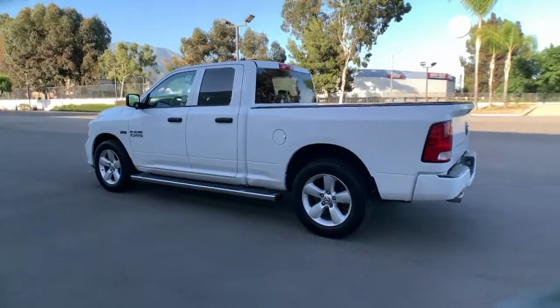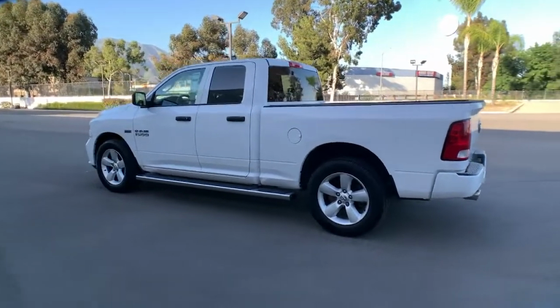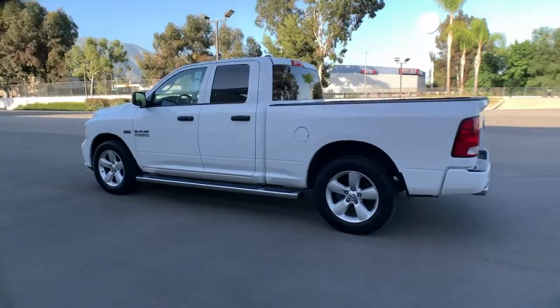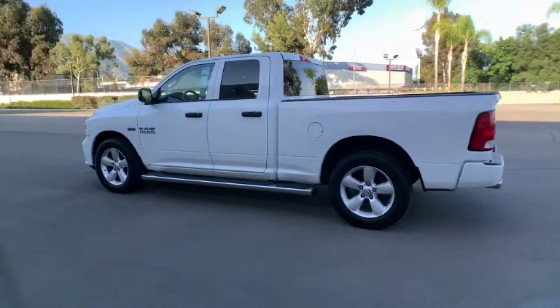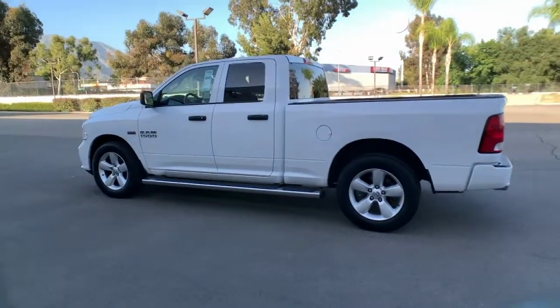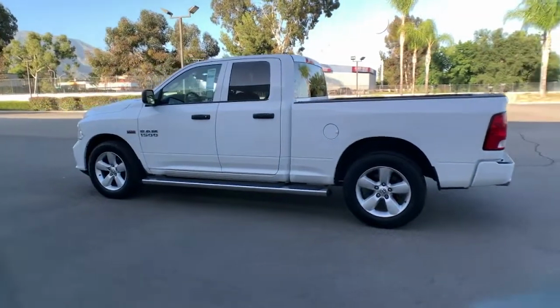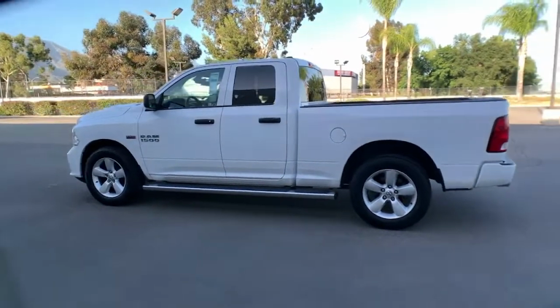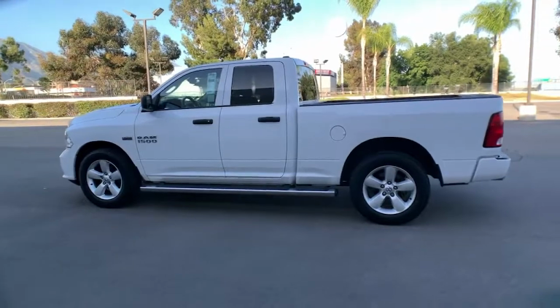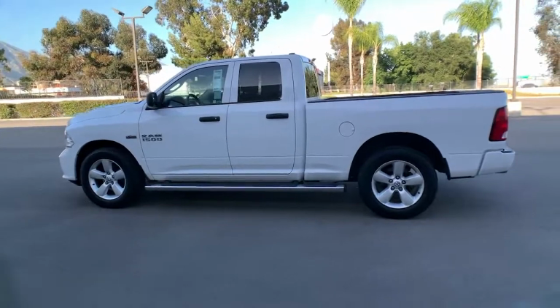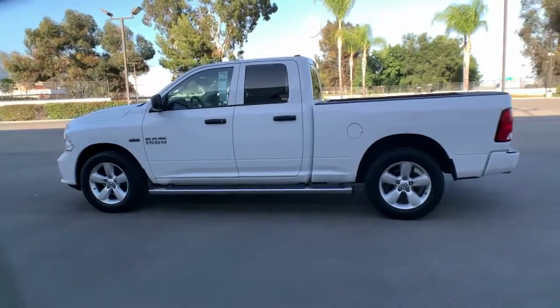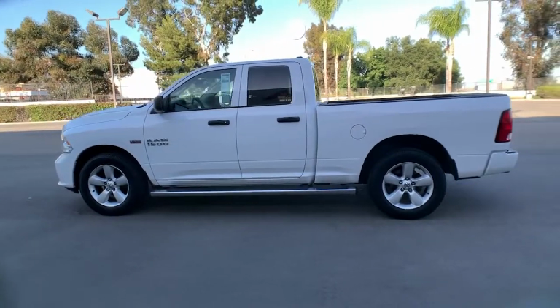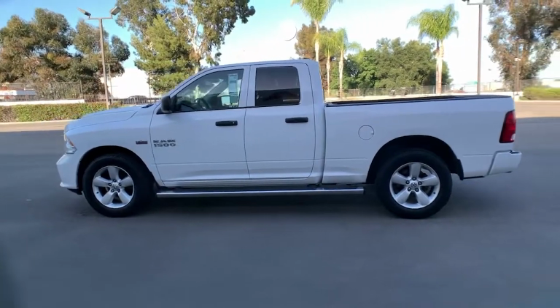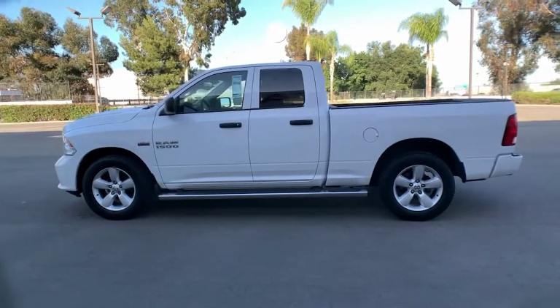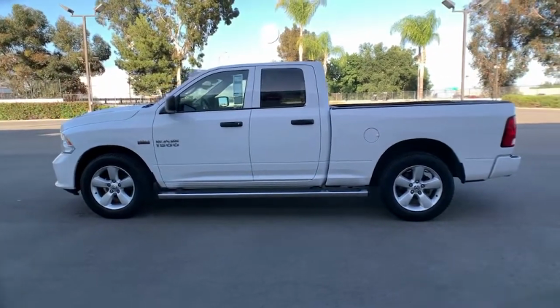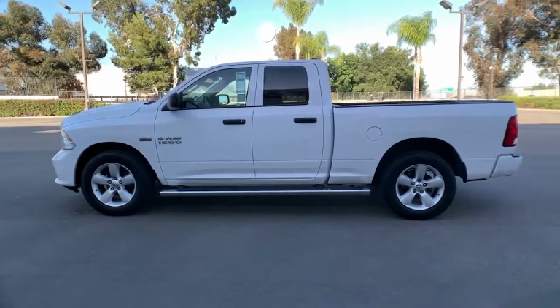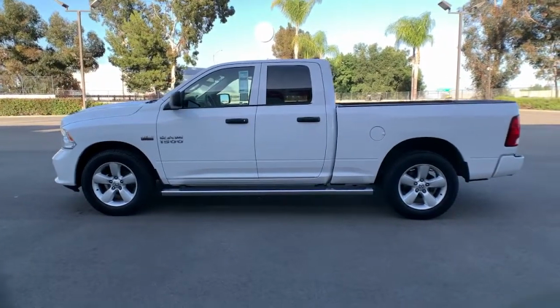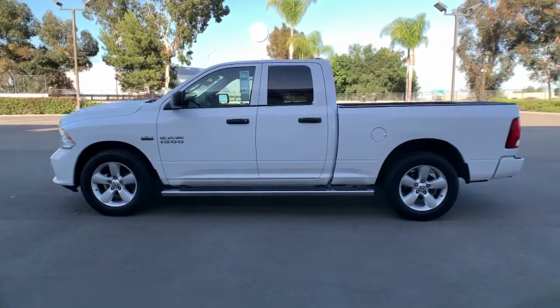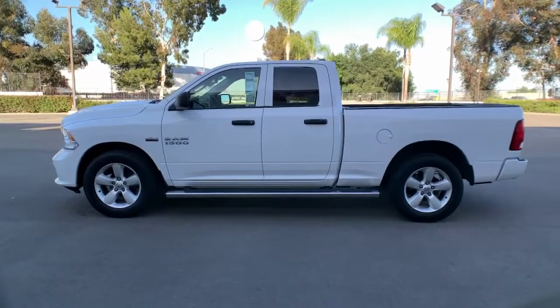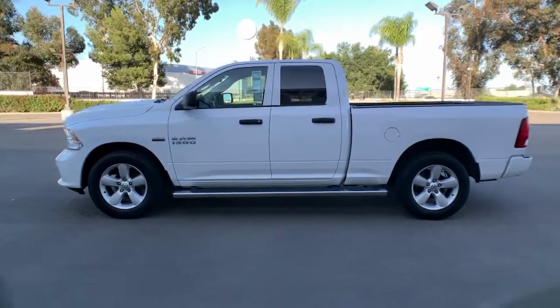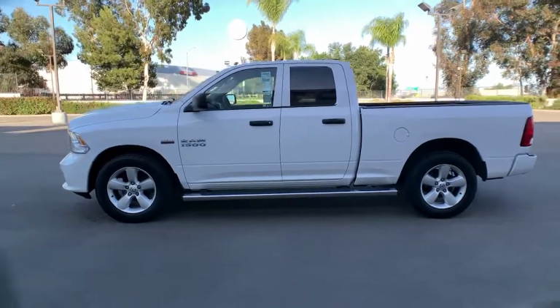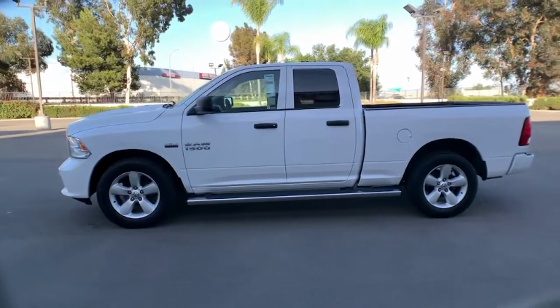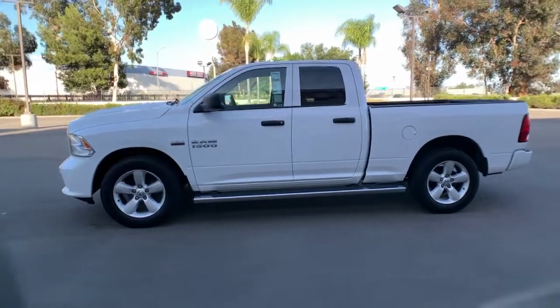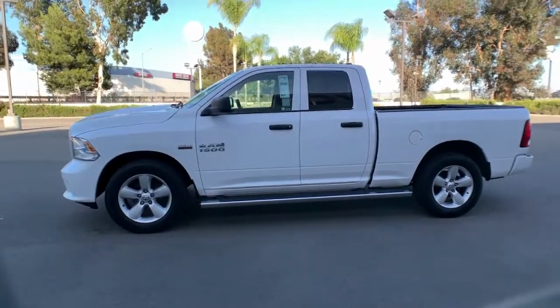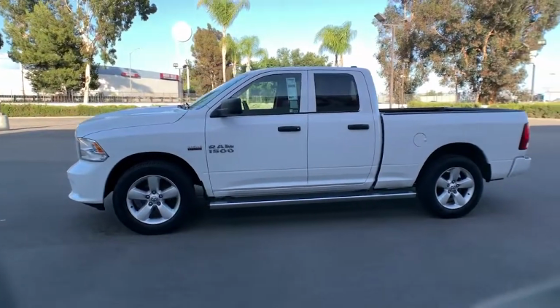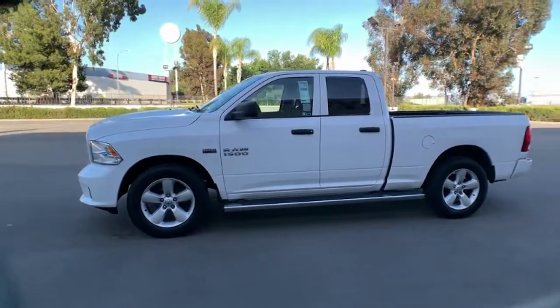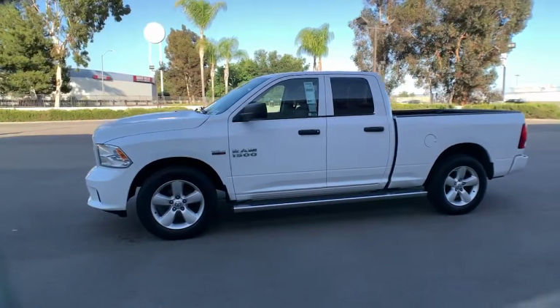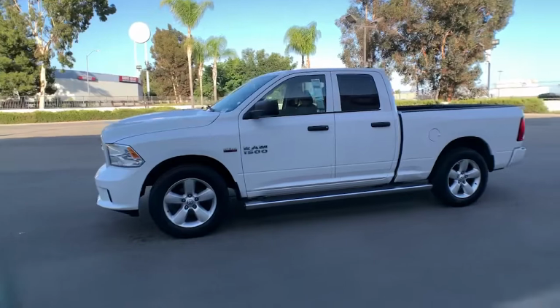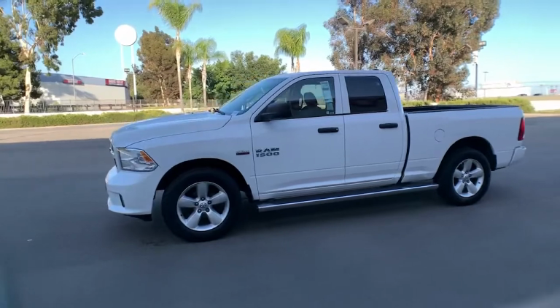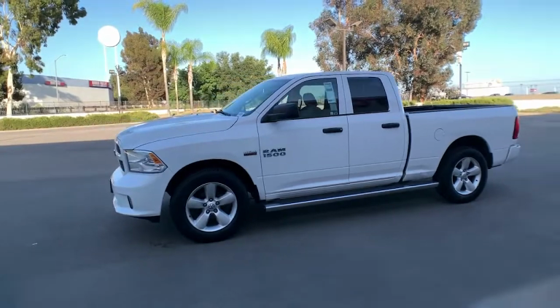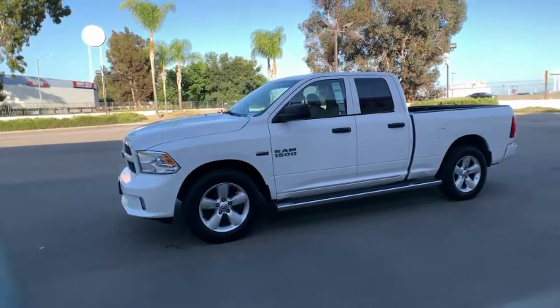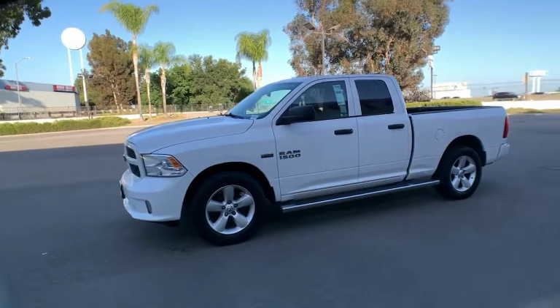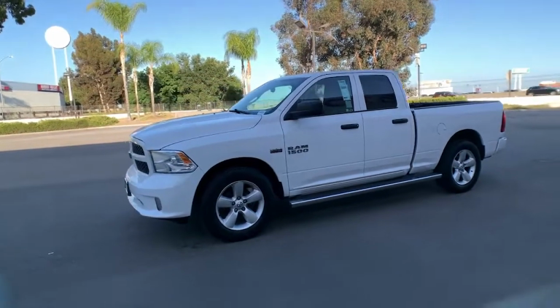Variable speed intermittent wipers. Control the controllables in the strong, dependable and comfortable Ram 1500. Test drive it today.